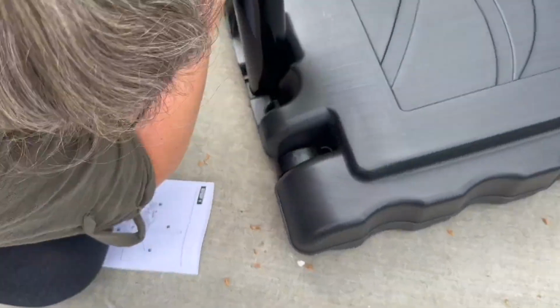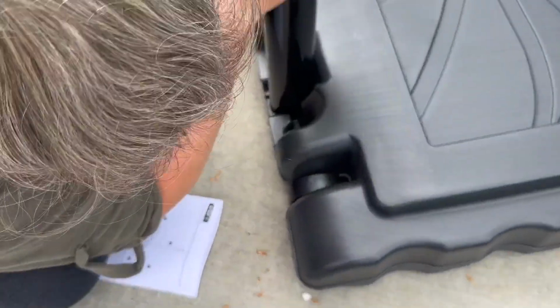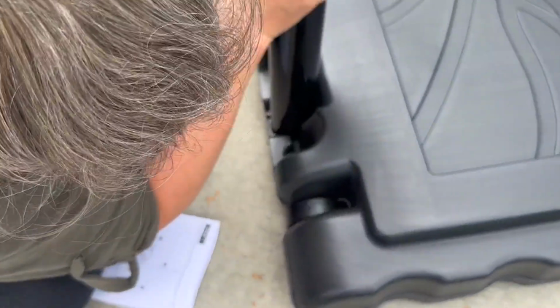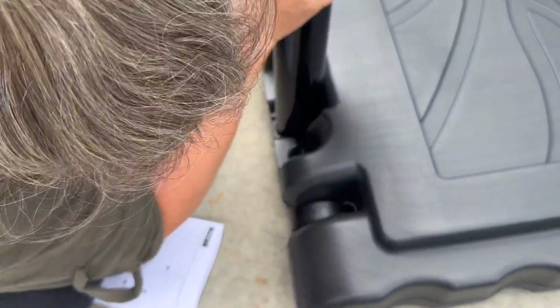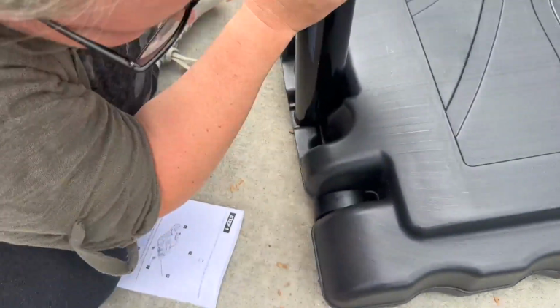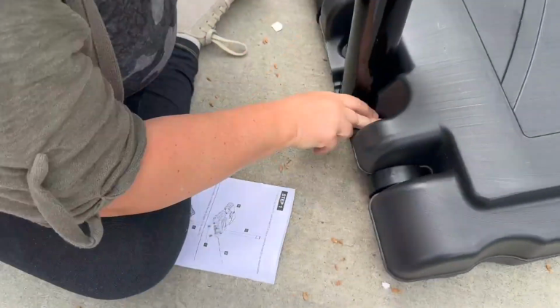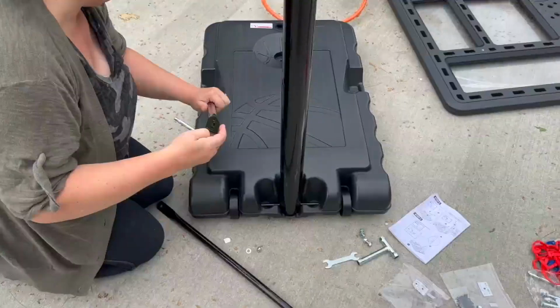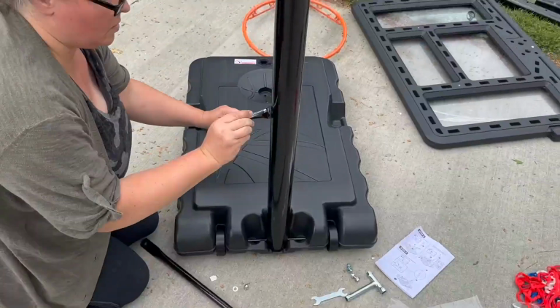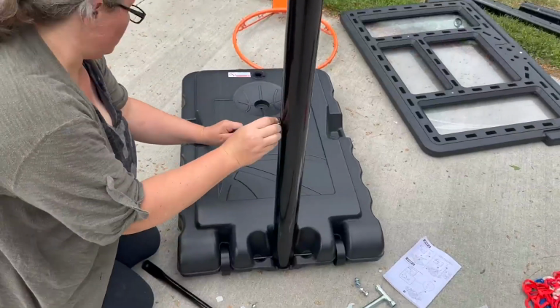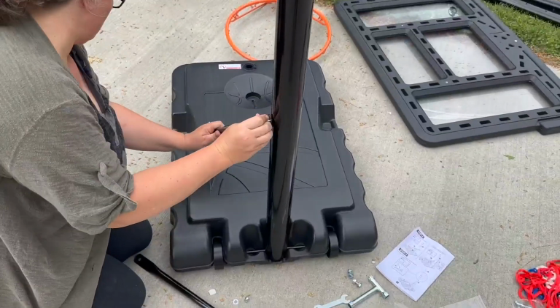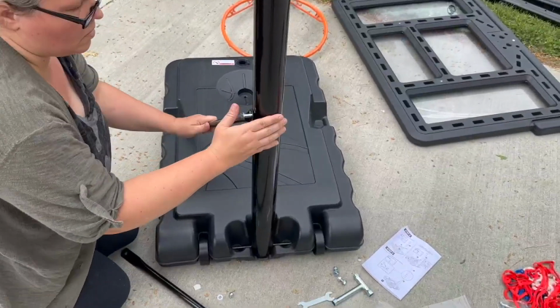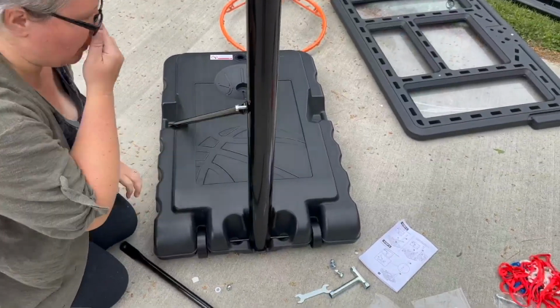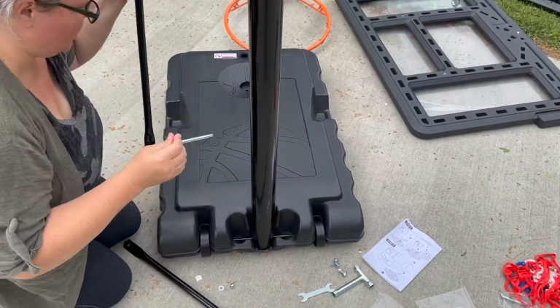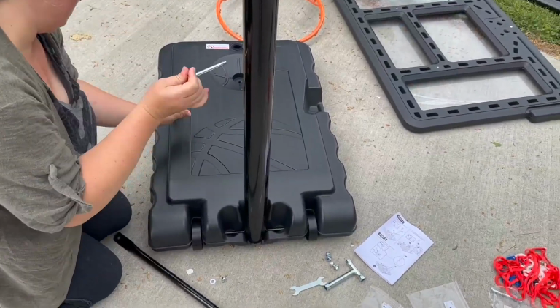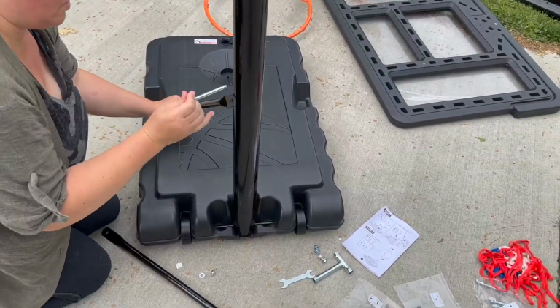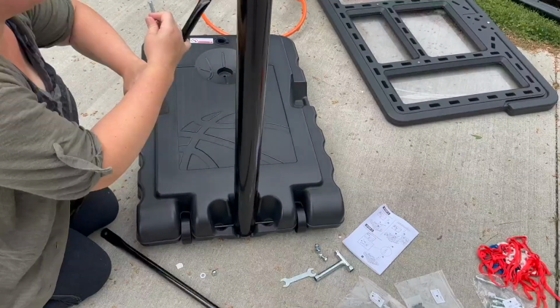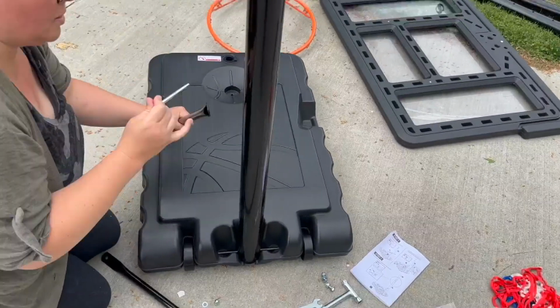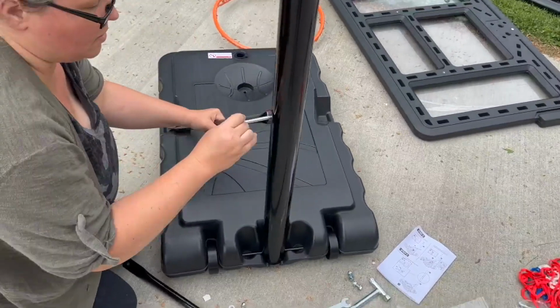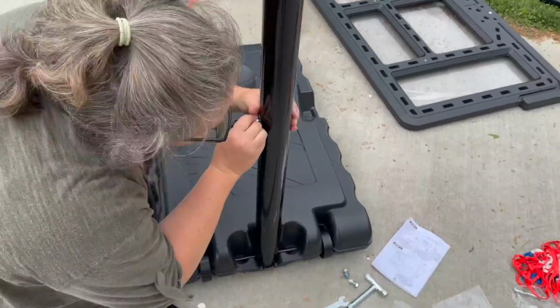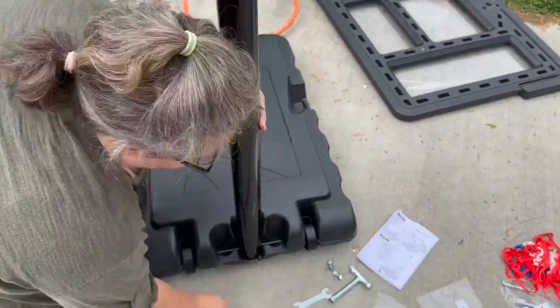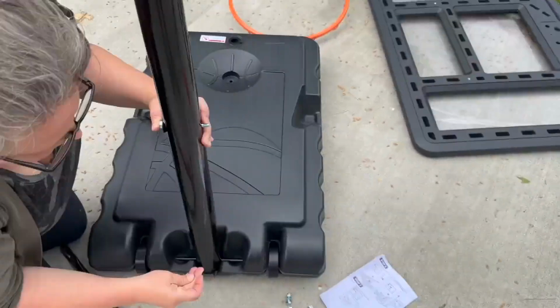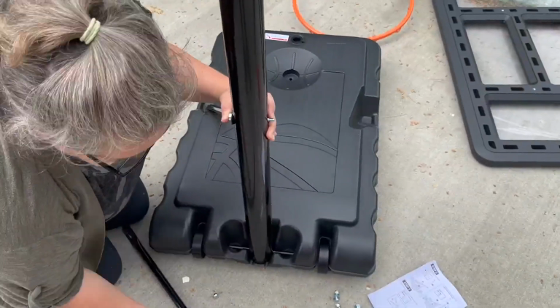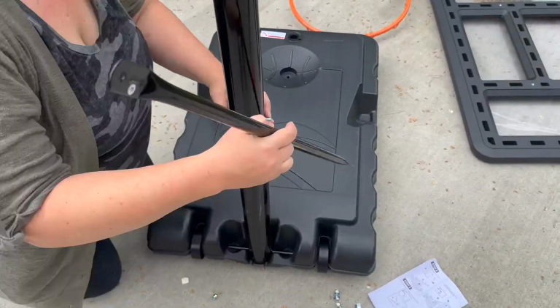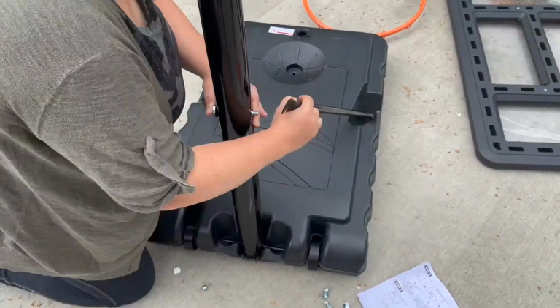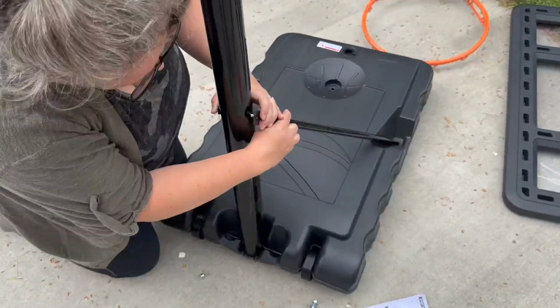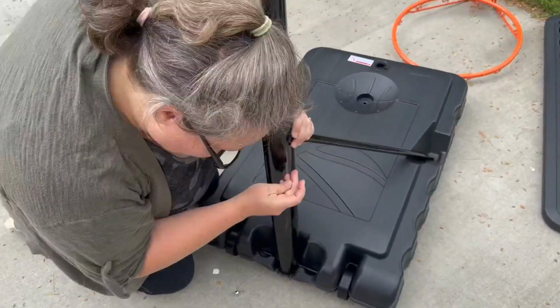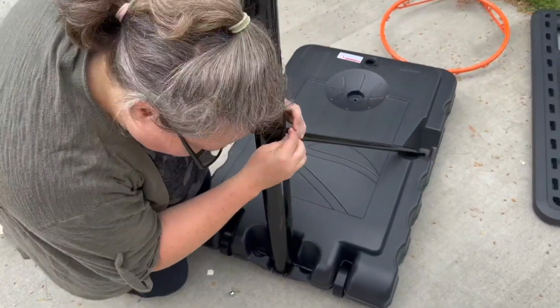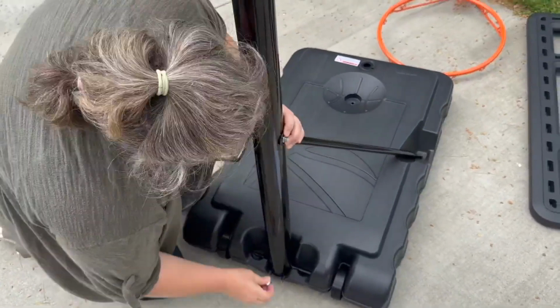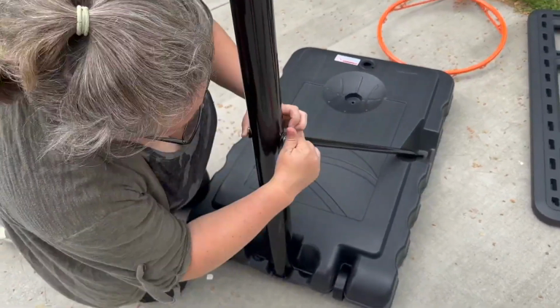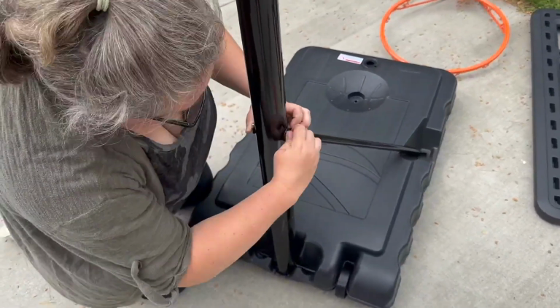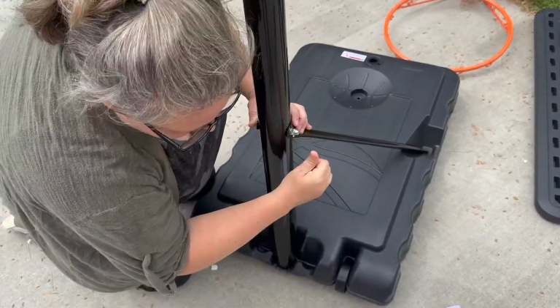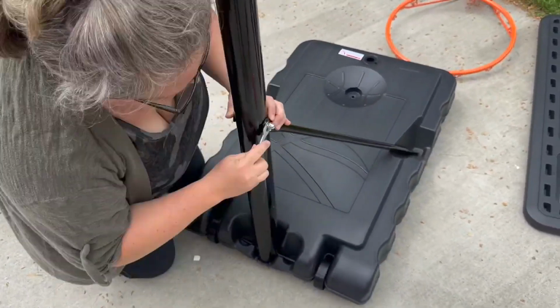You just pop the wheels on, run a rod through the base to keep those wheels in, and connect the post pieces with bolts. As you can see, I'm doing this all on my own right now.